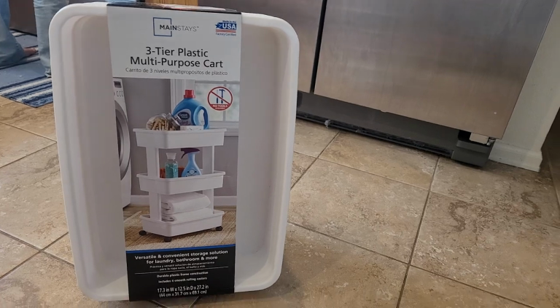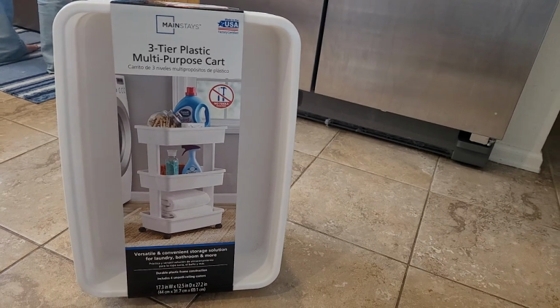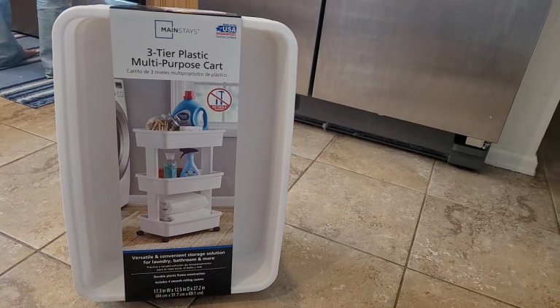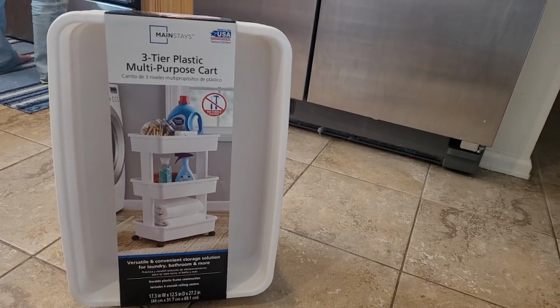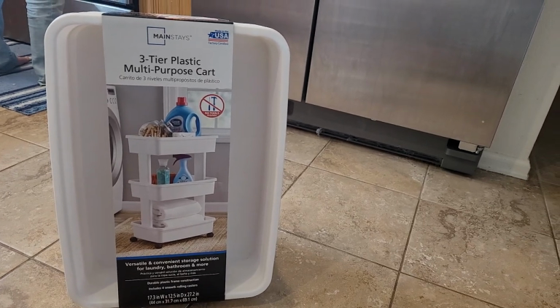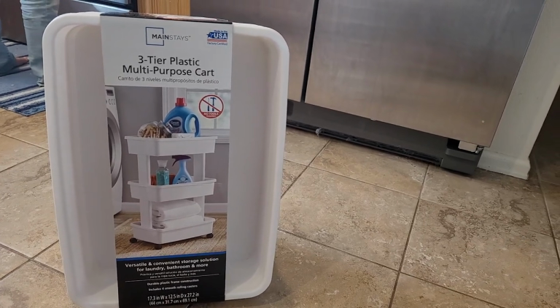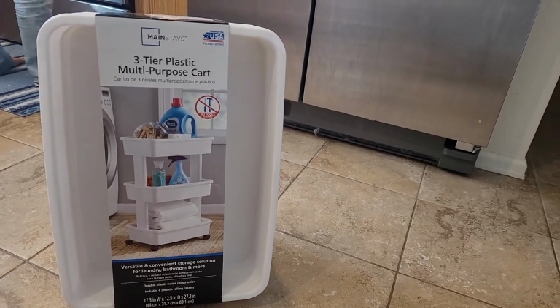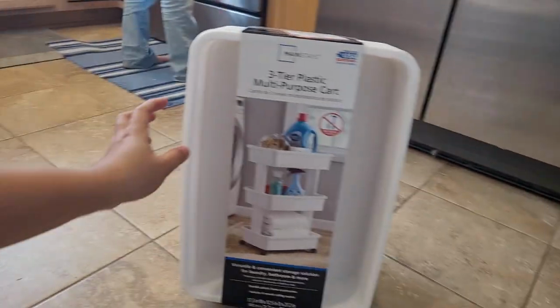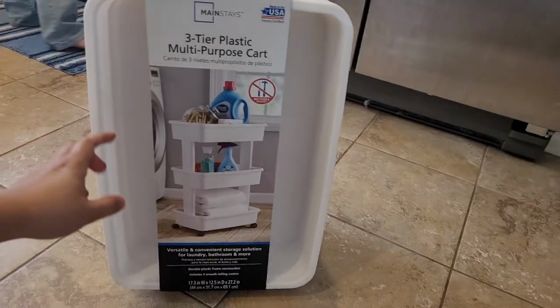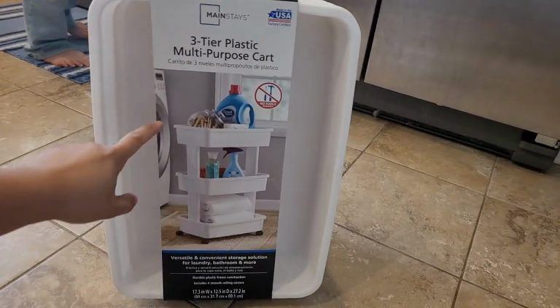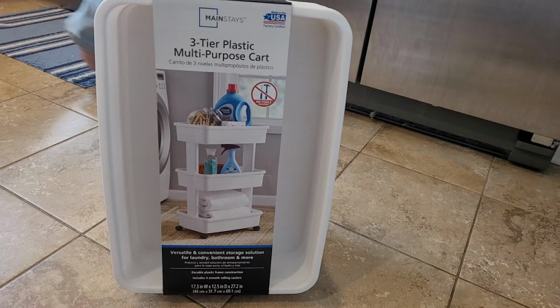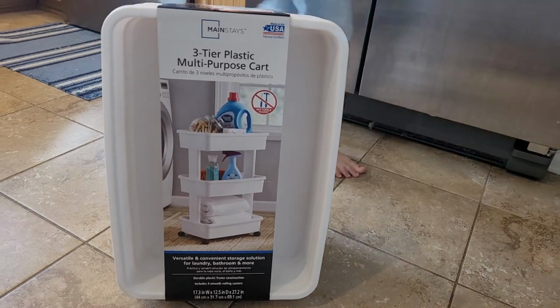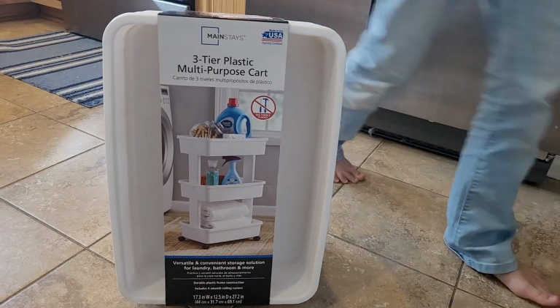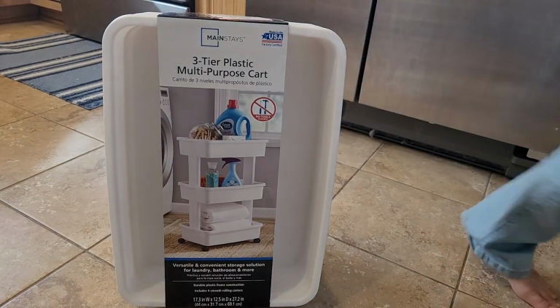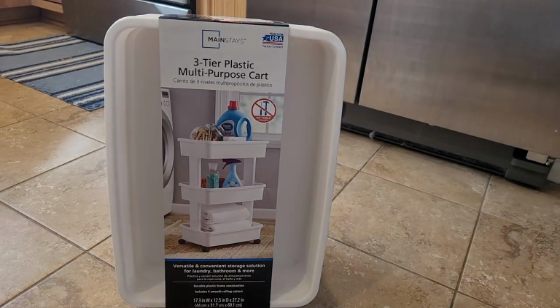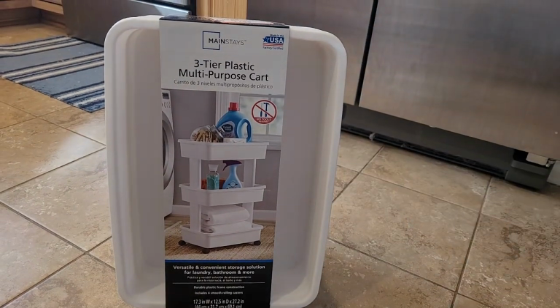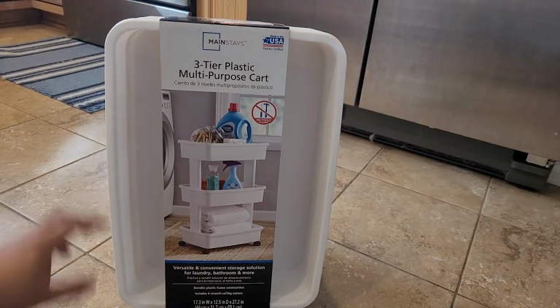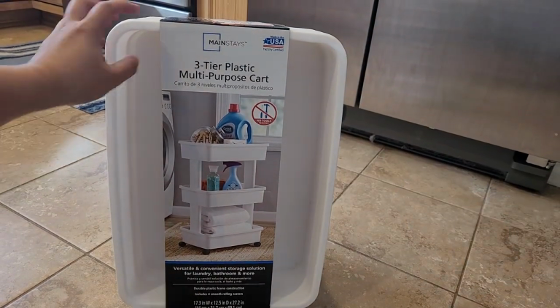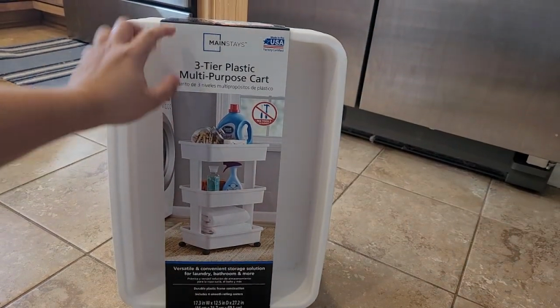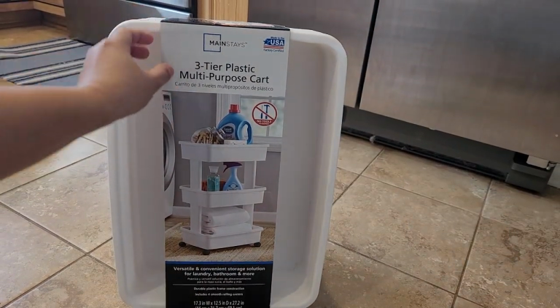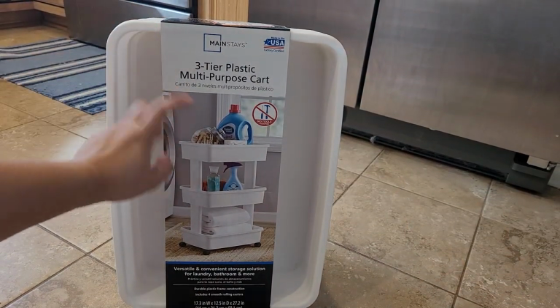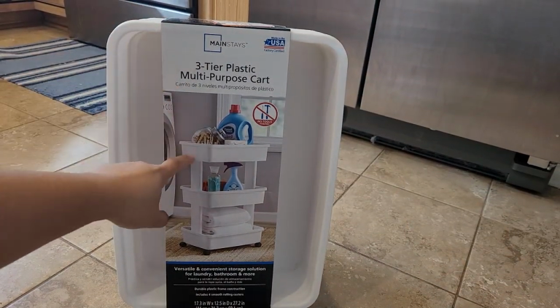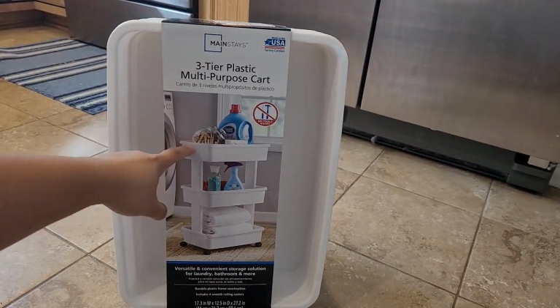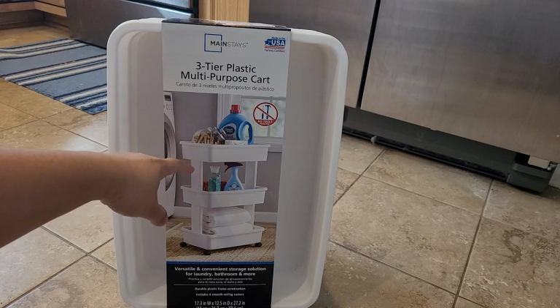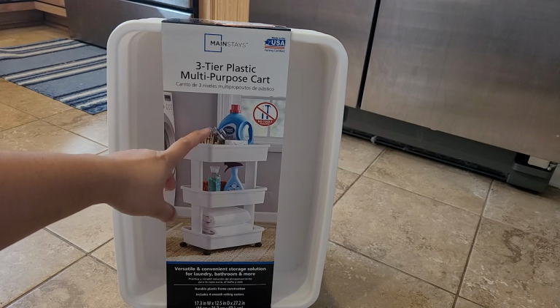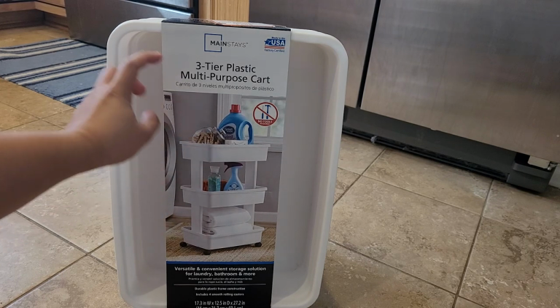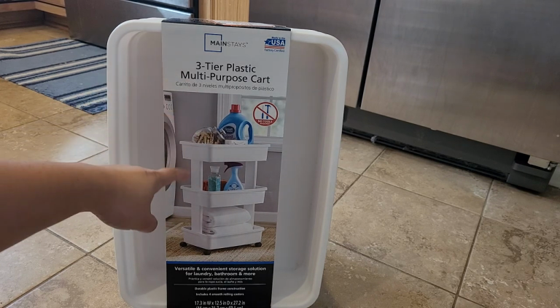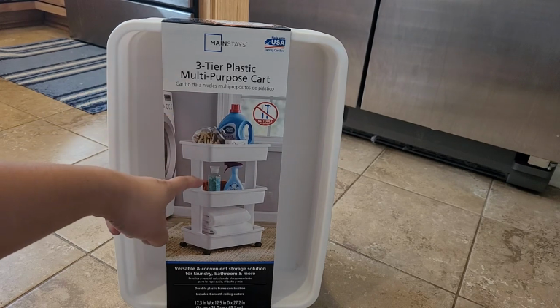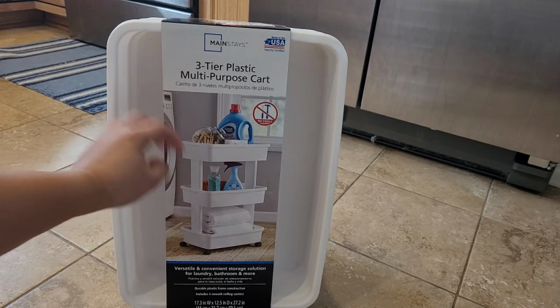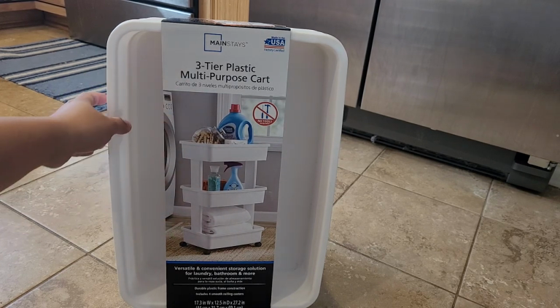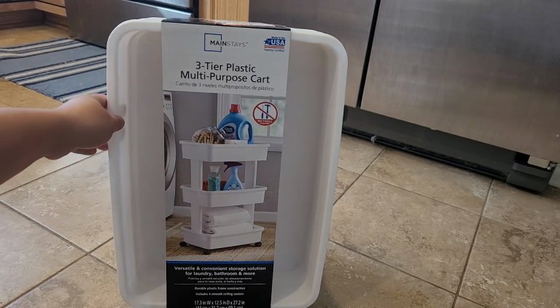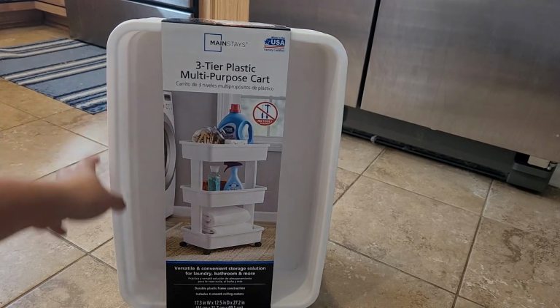Welcome to the Coastal Craft Film channel. Today we're going to be assembling this three-tier plastic multi-purpose cart. You can use this for laundry and crafts, but I'm mainly using it for storage in the laundry room.